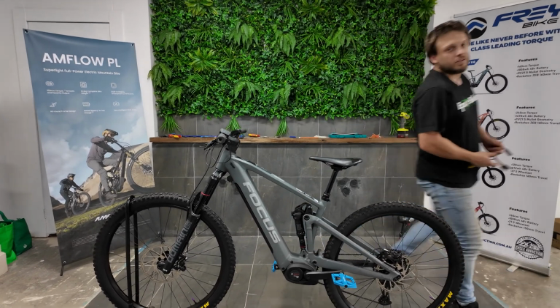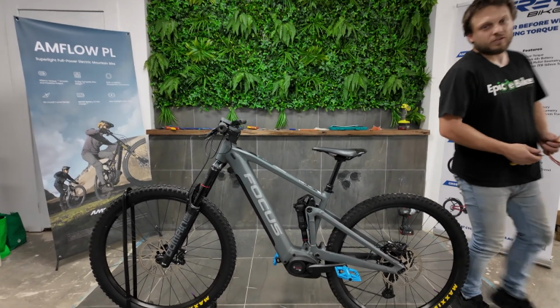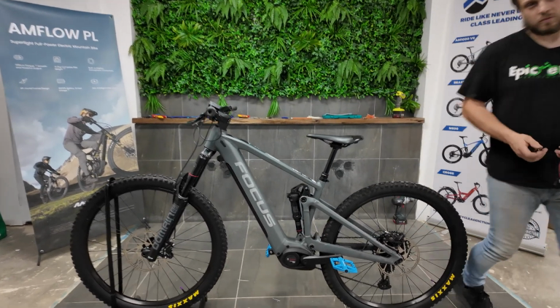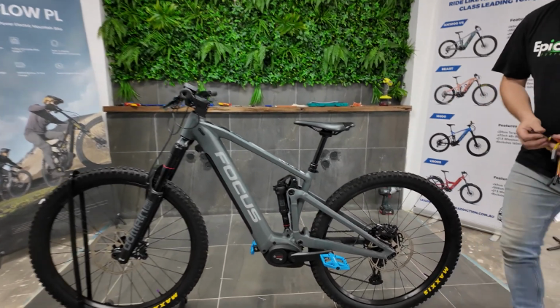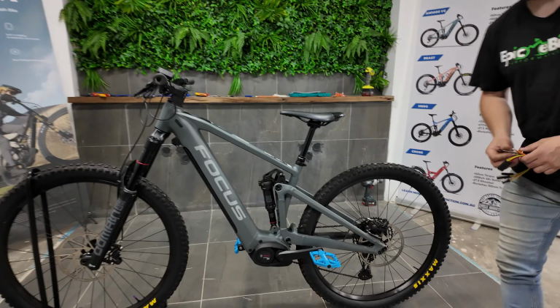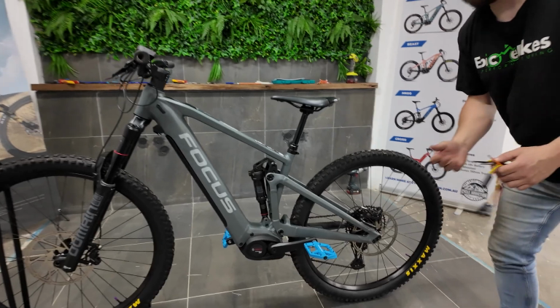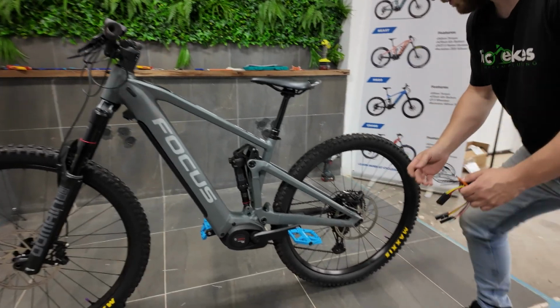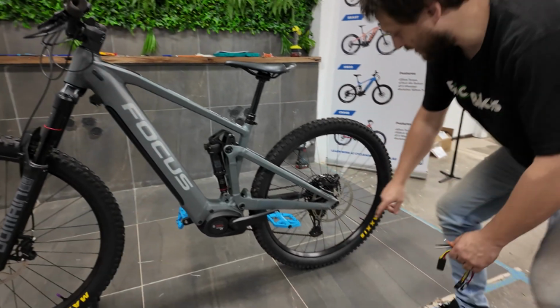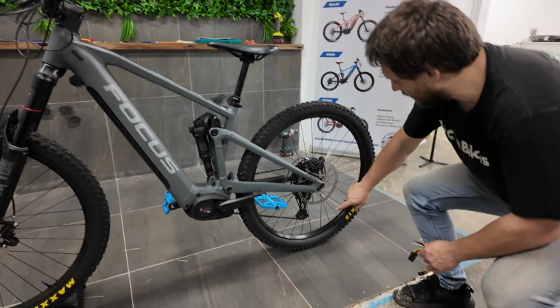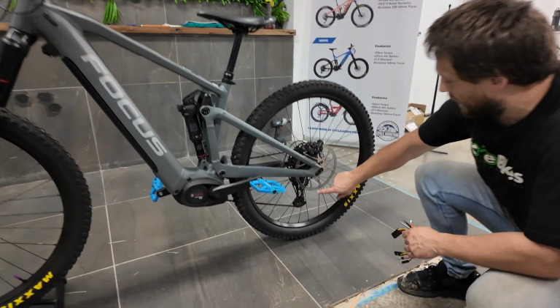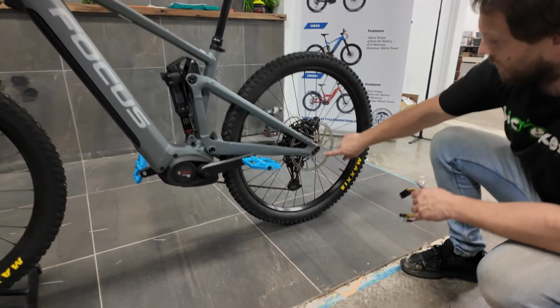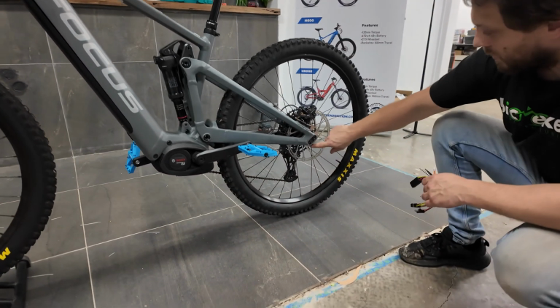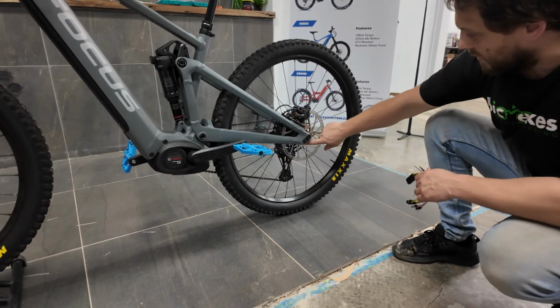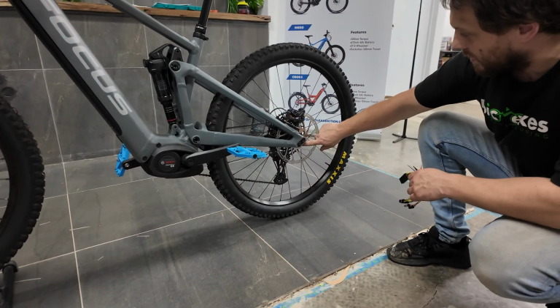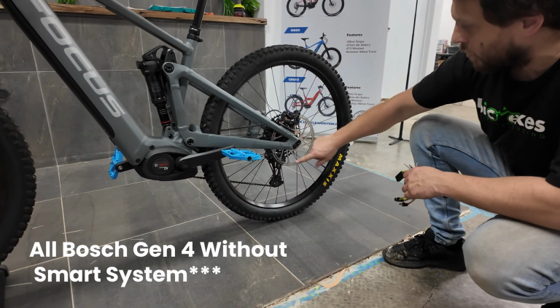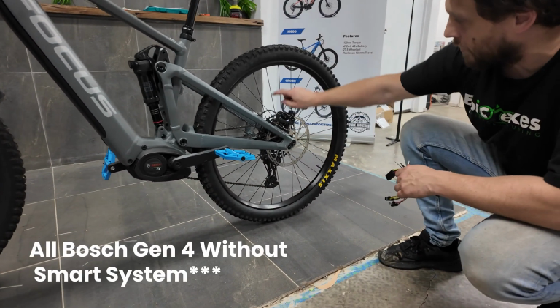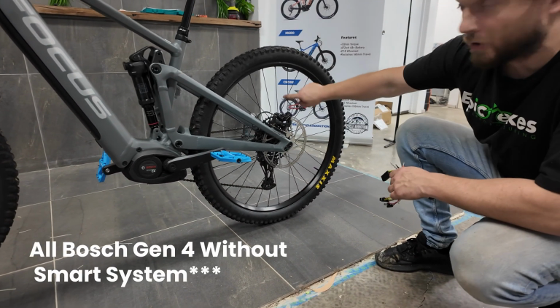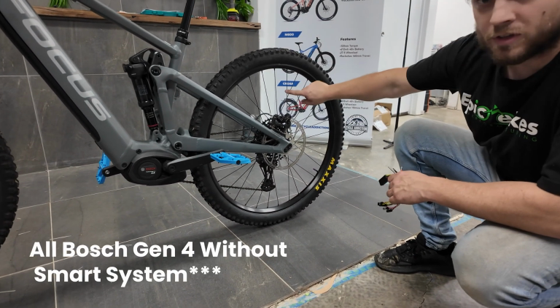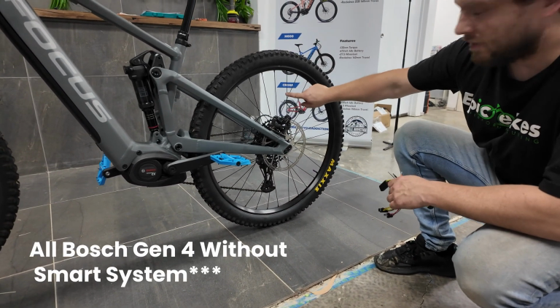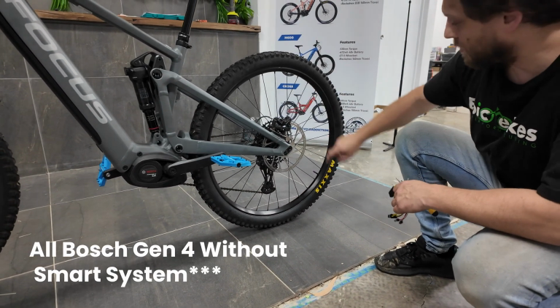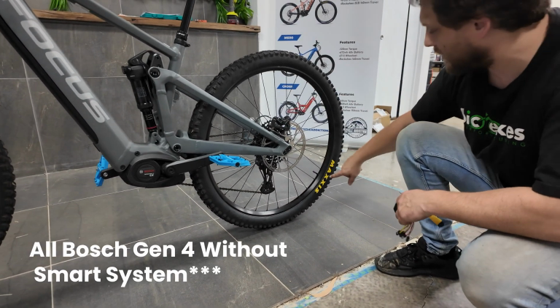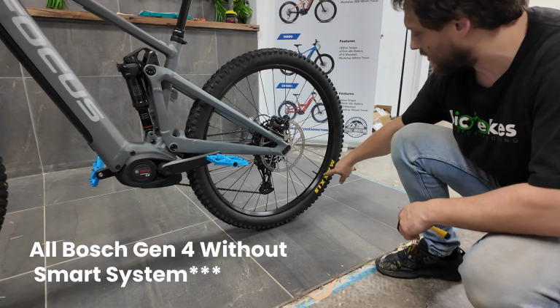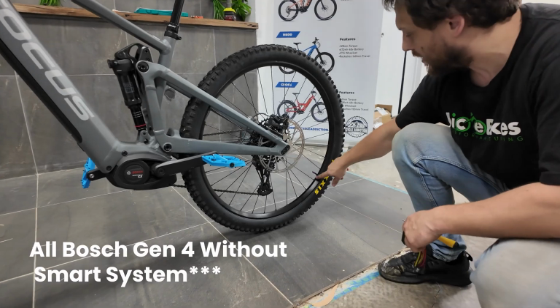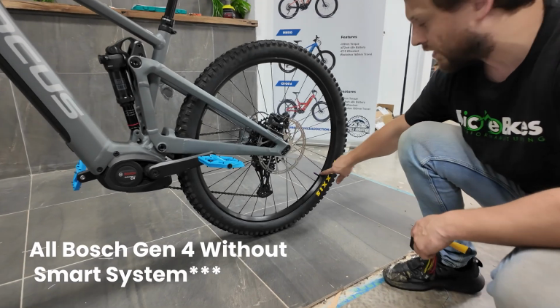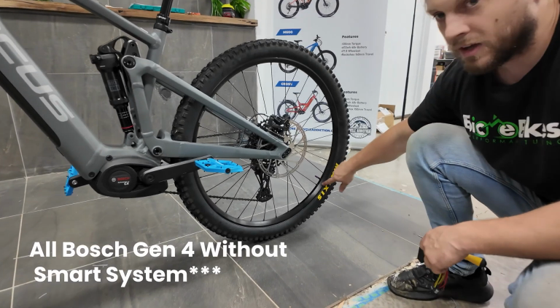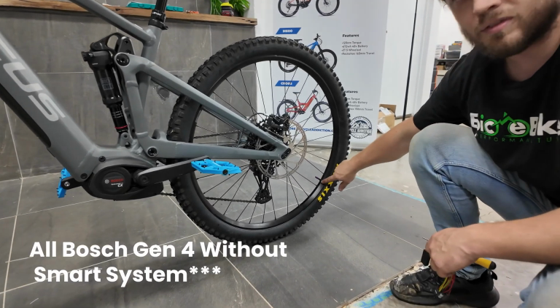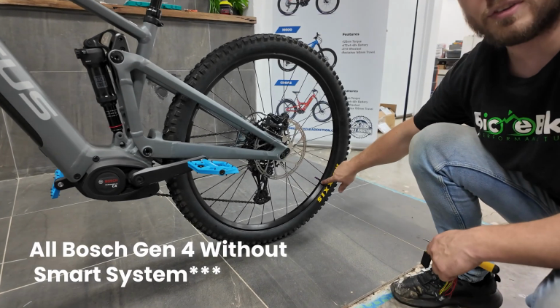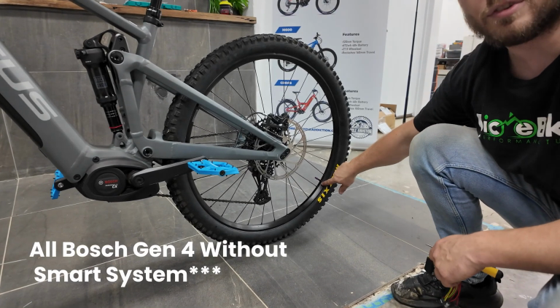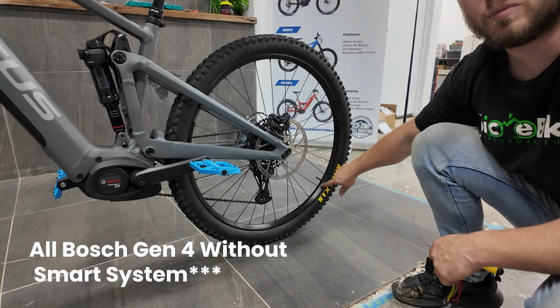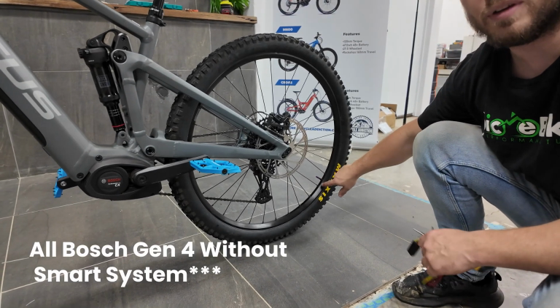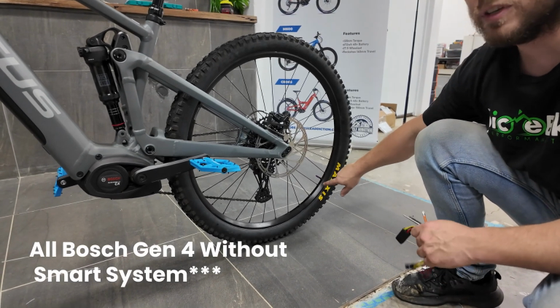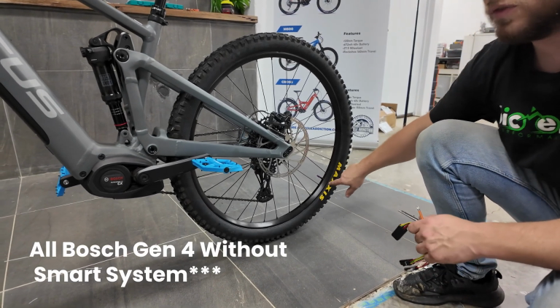This chip works with all Bosch motors that have the magnet on the rear disc or on the spoke. If the magnet is instead here on the valve, there's a different chip which we have a video for.